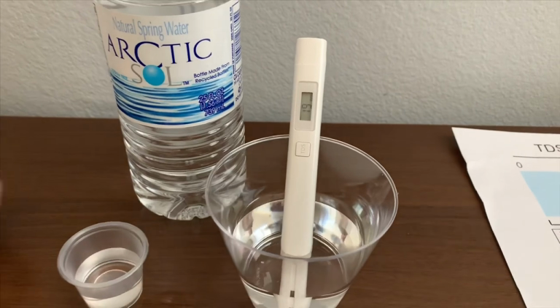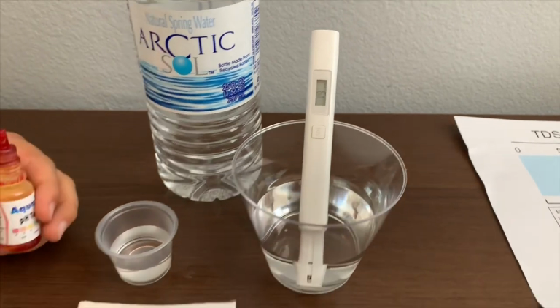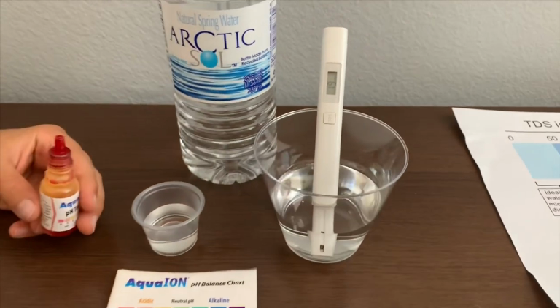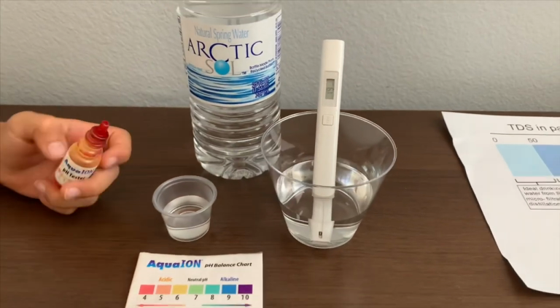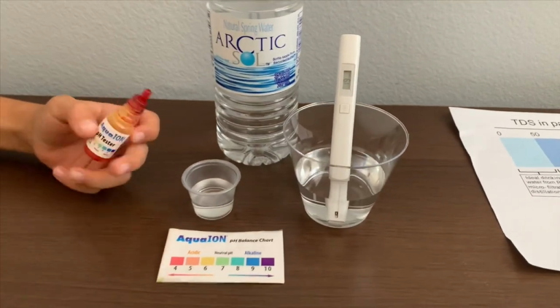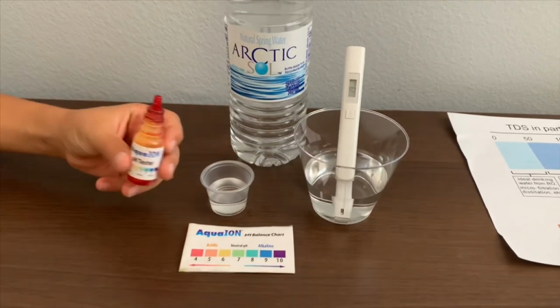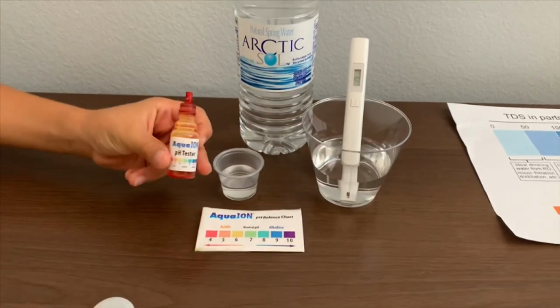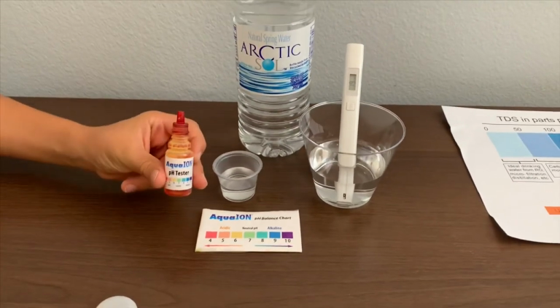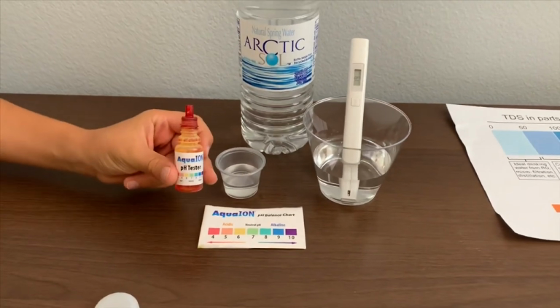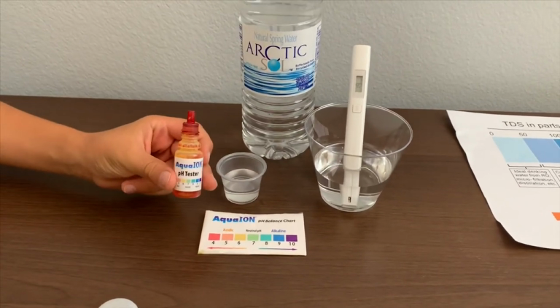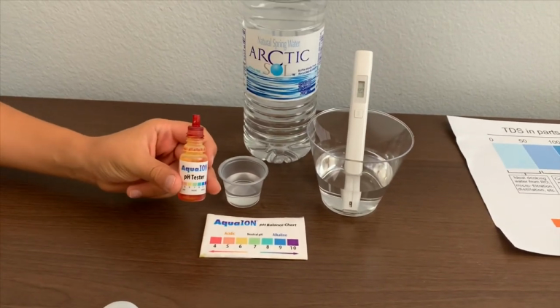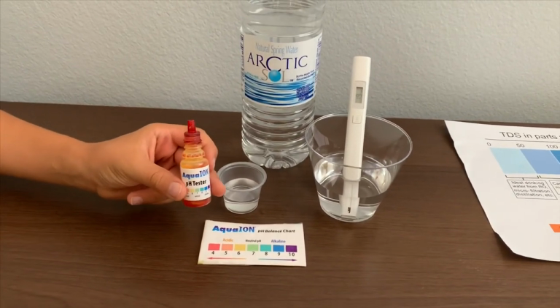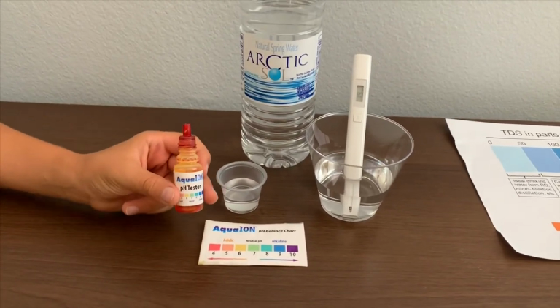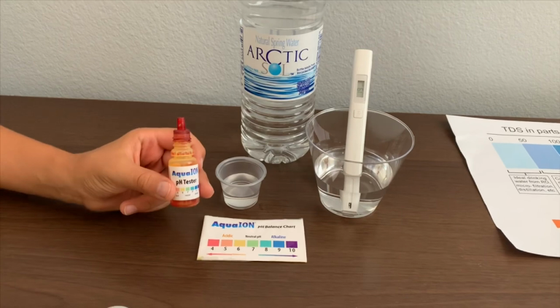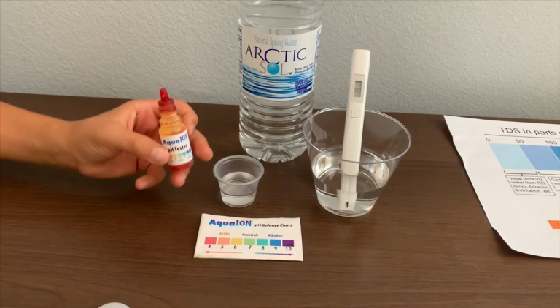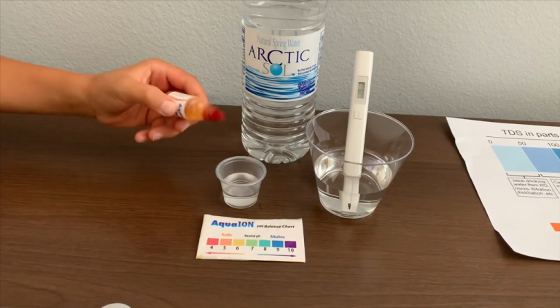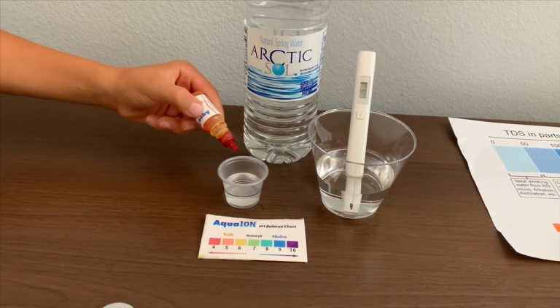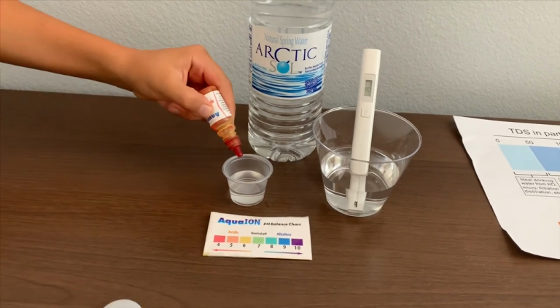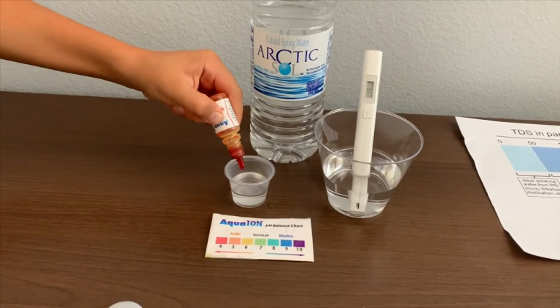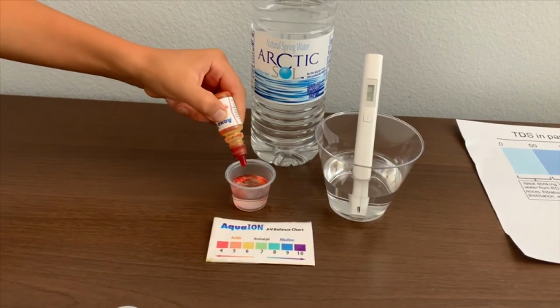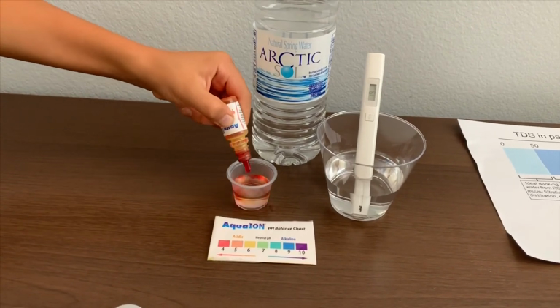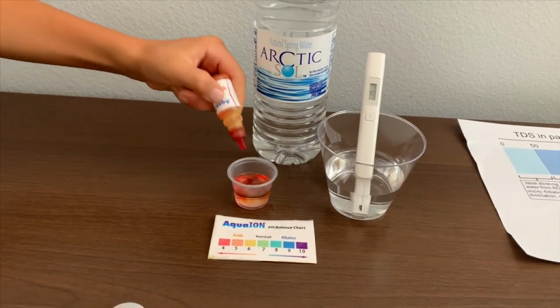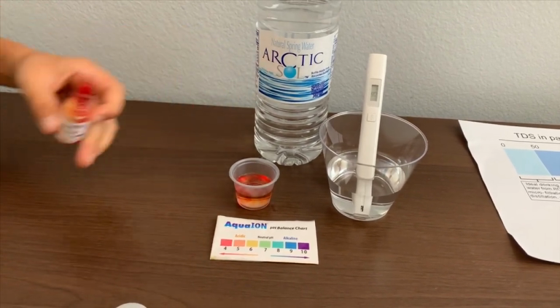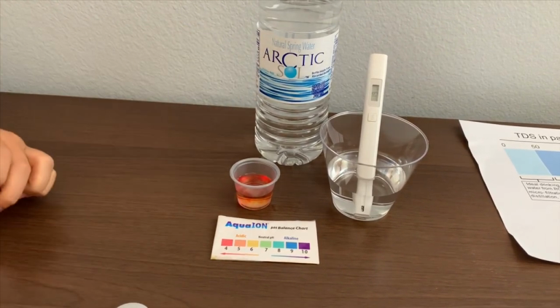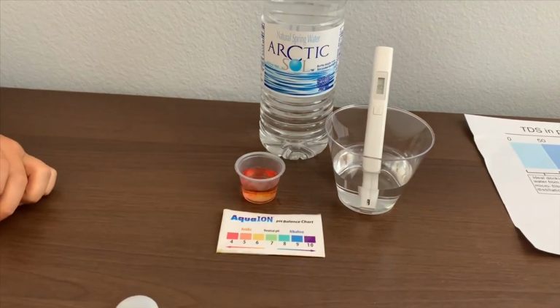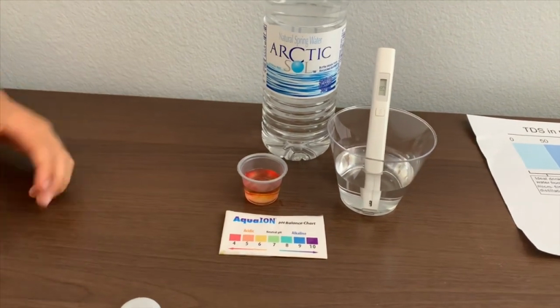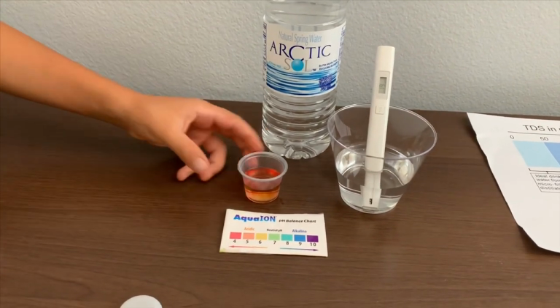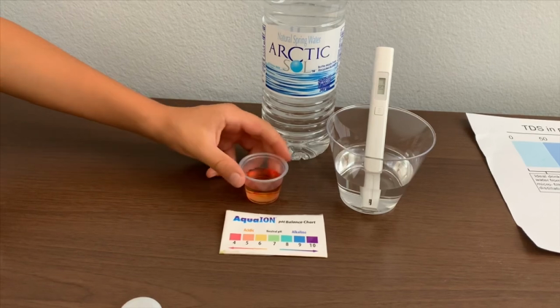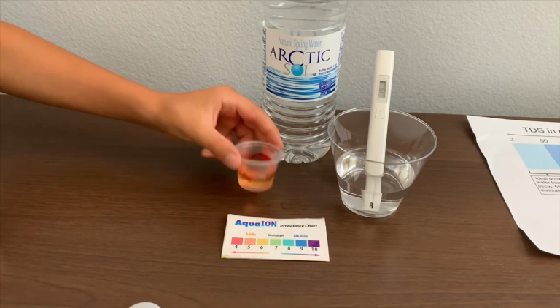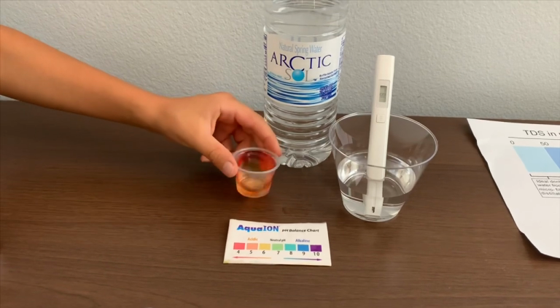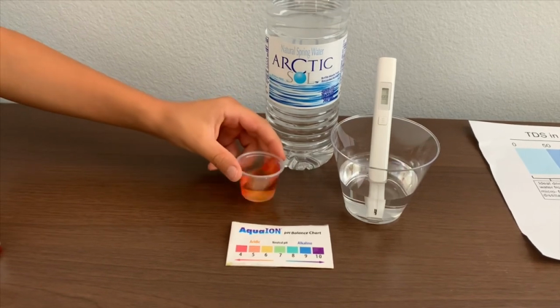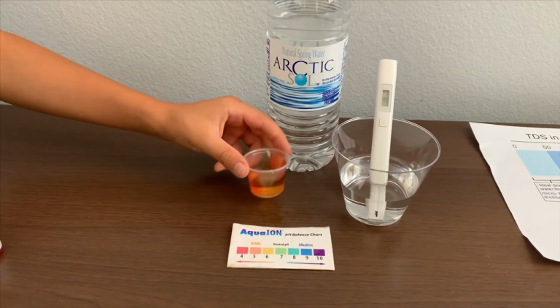Now let's test the pH level. If you want to buy this pH tester, check the link down below. I only do two drops. Let's stir it a little for a better result.